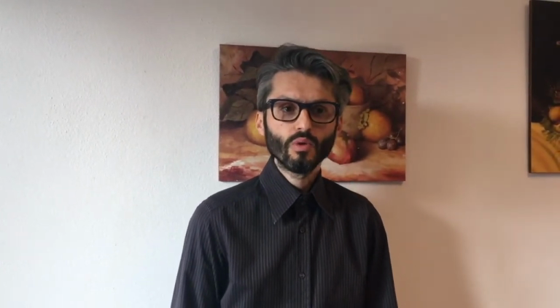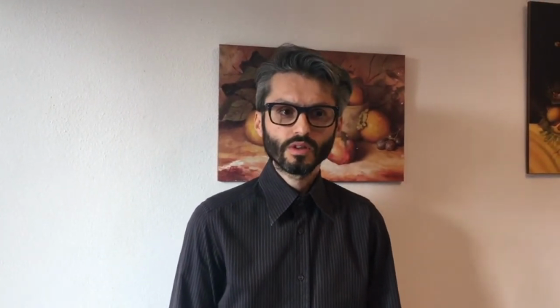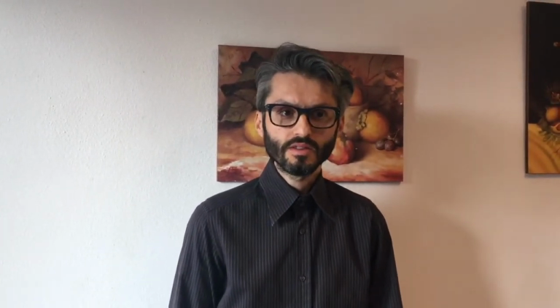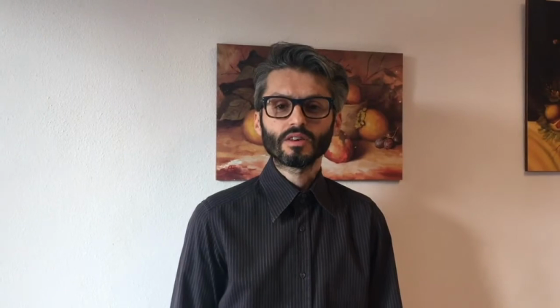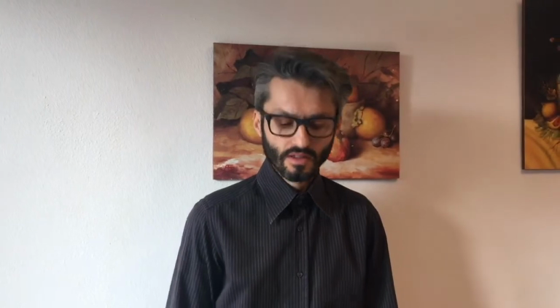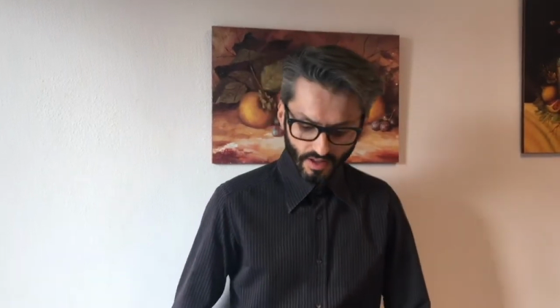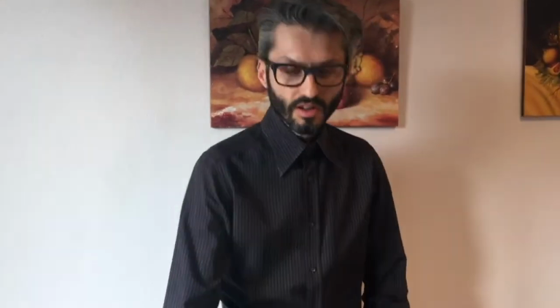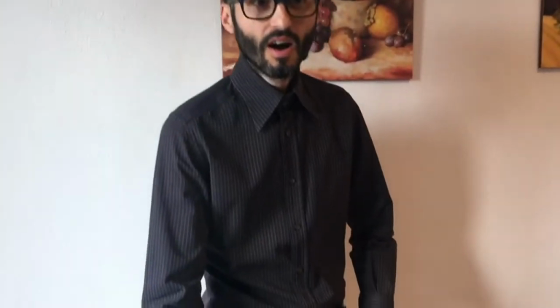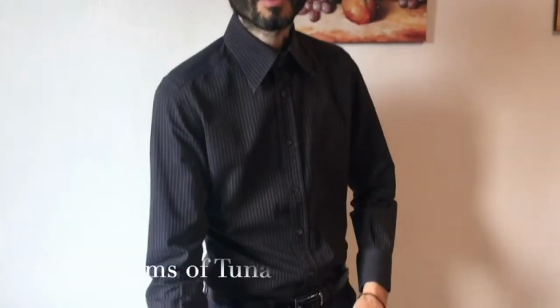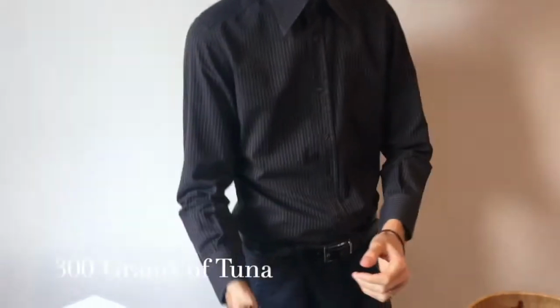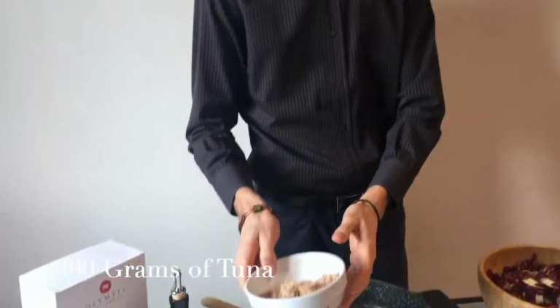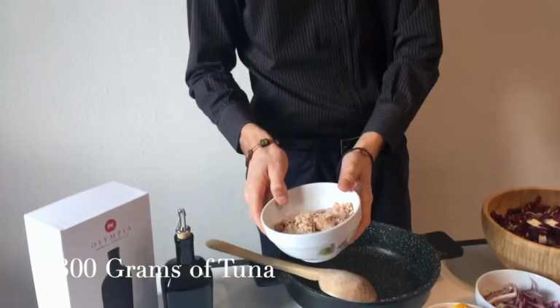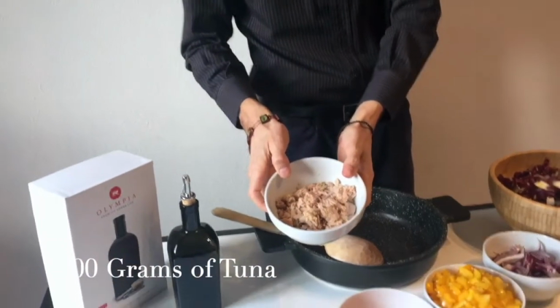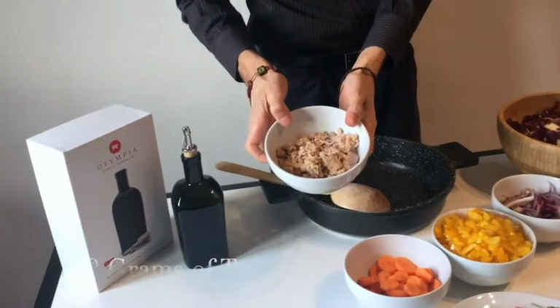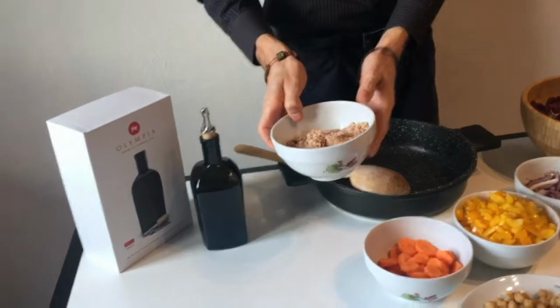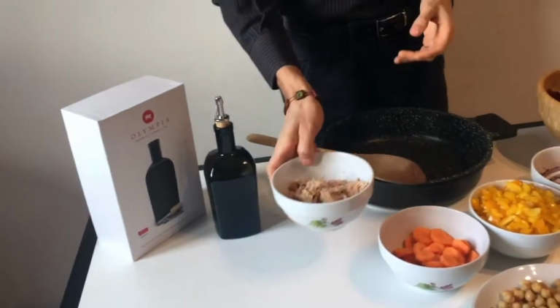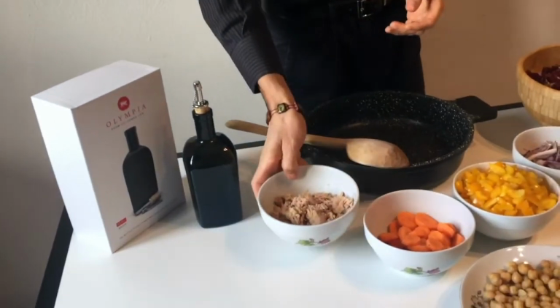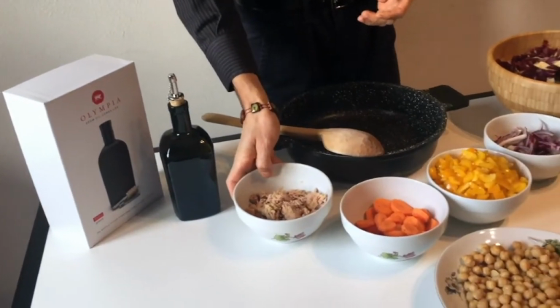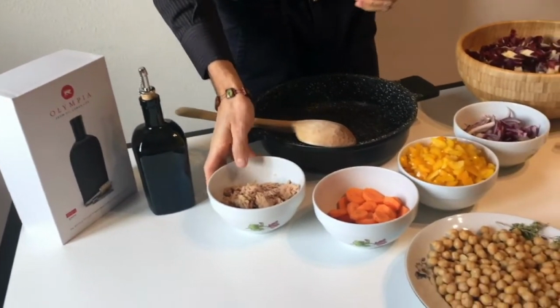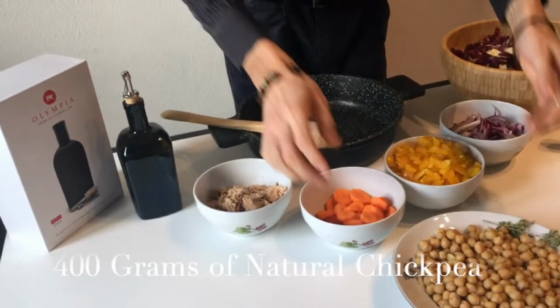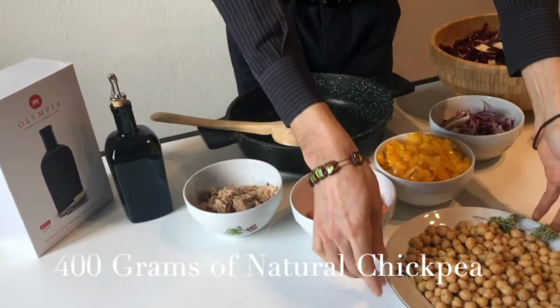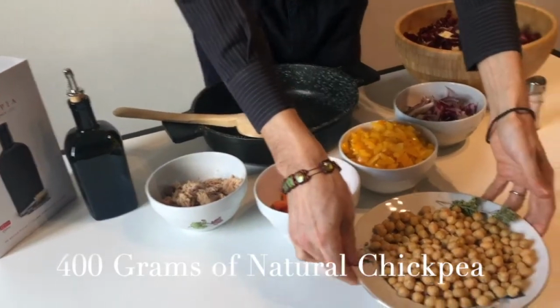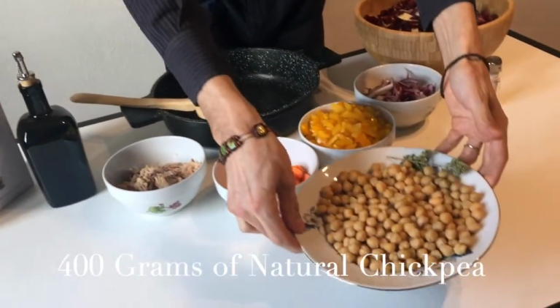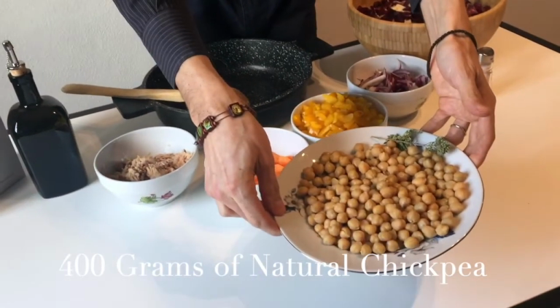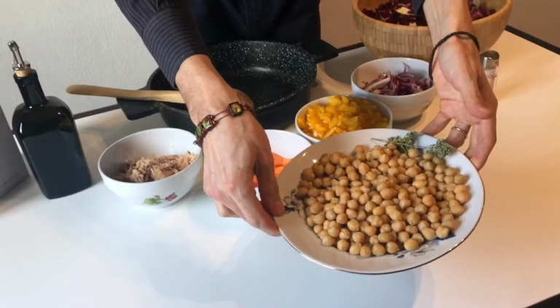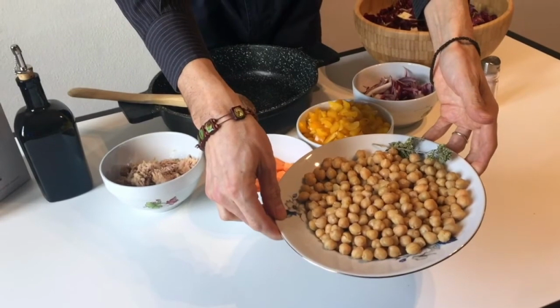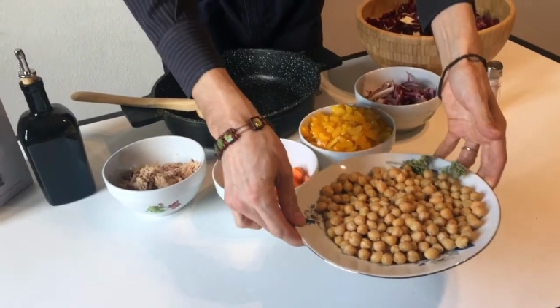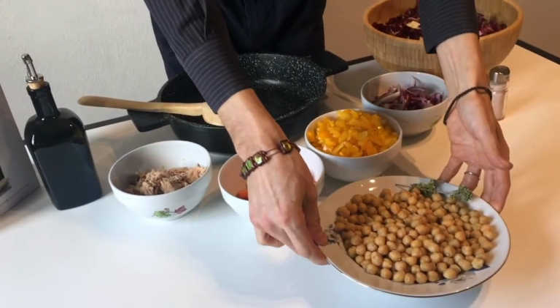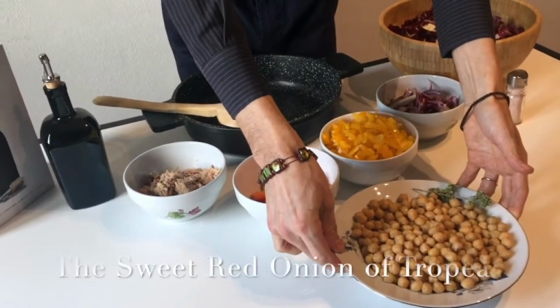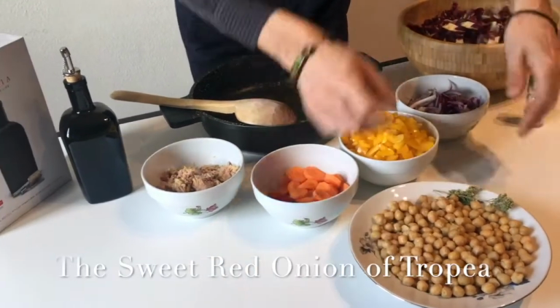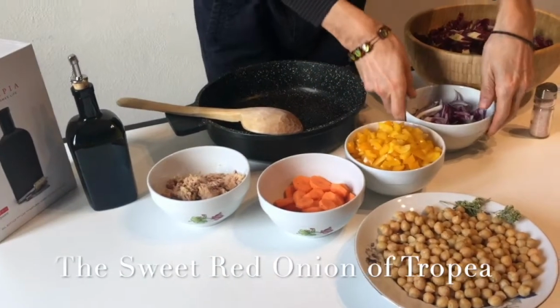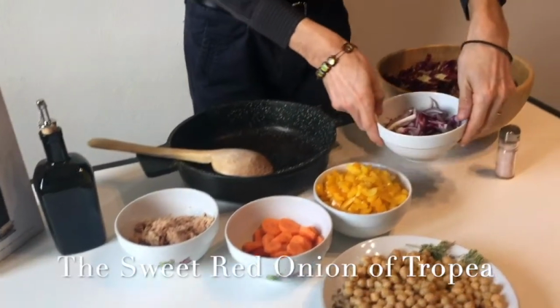I will use these ingredients: three hundred grams of tuna, four hundred grams of natural chickpea and oregano, and a Tropea onion.